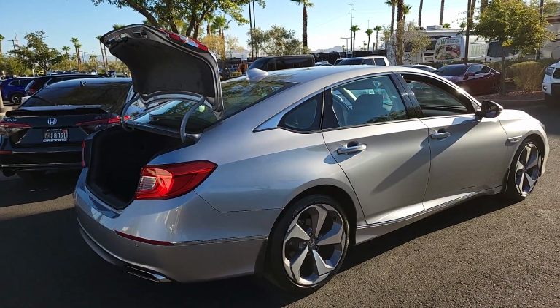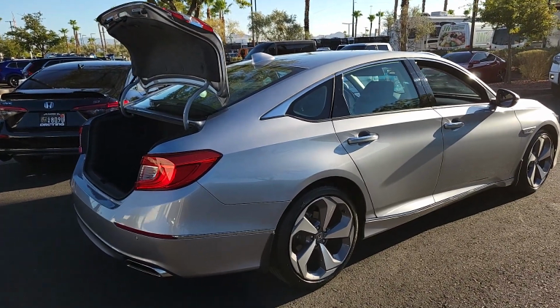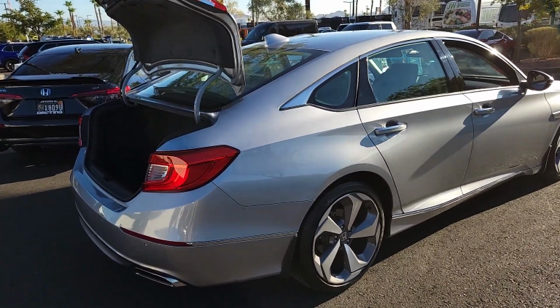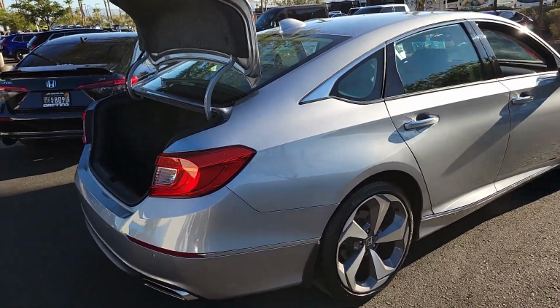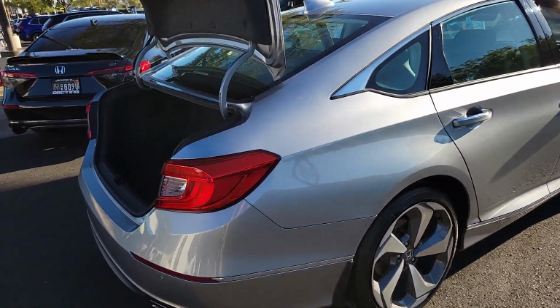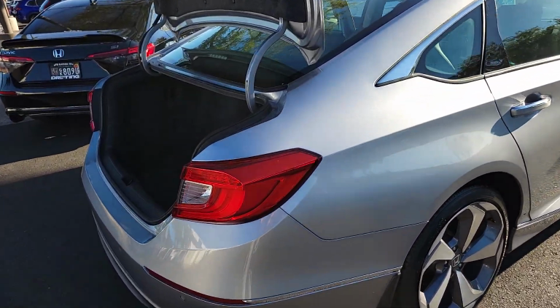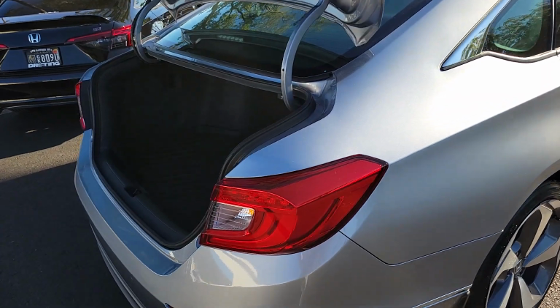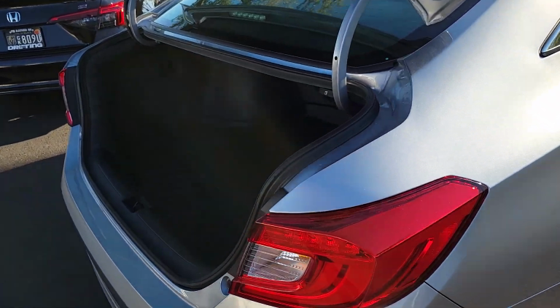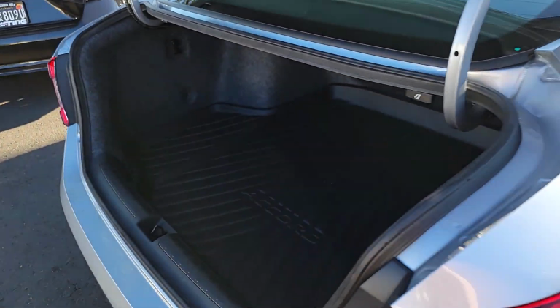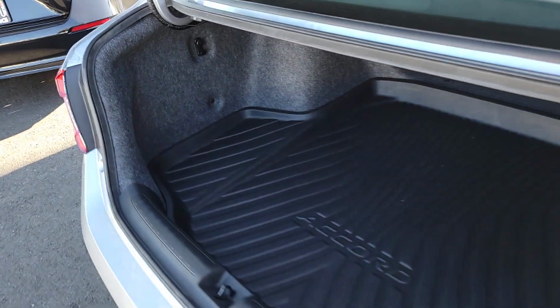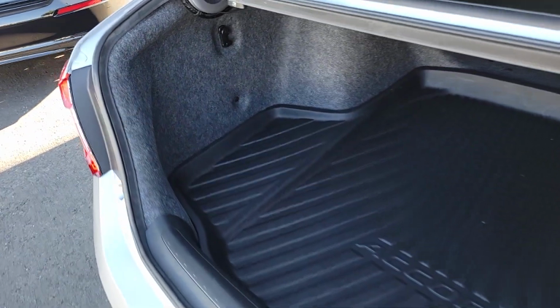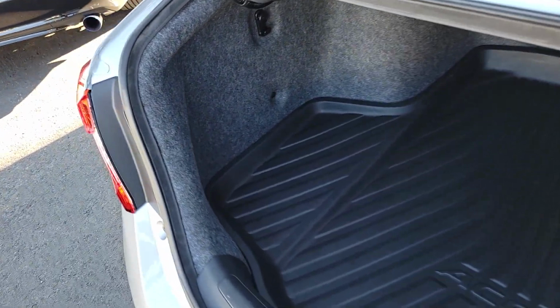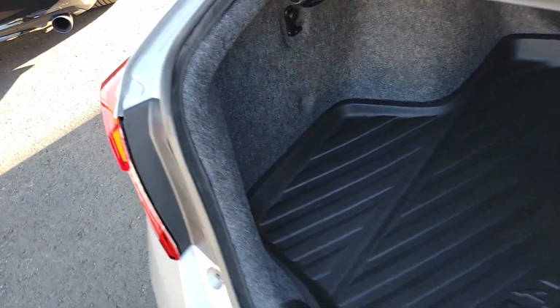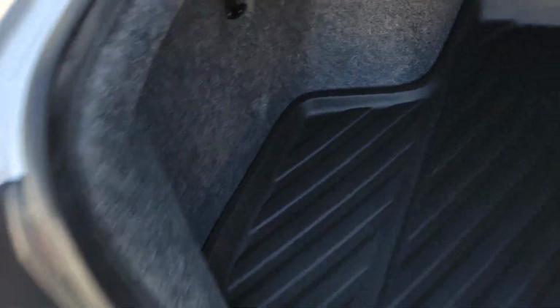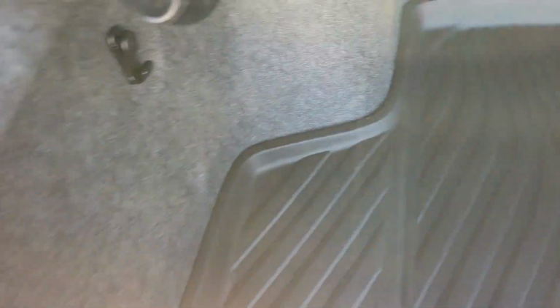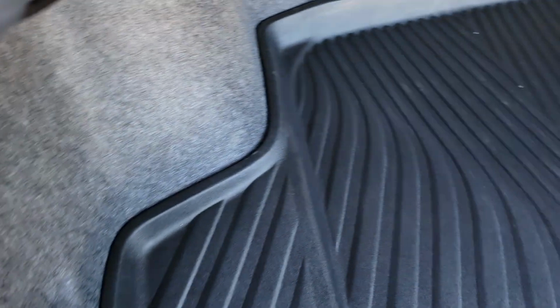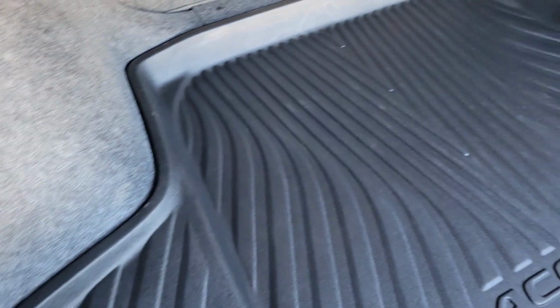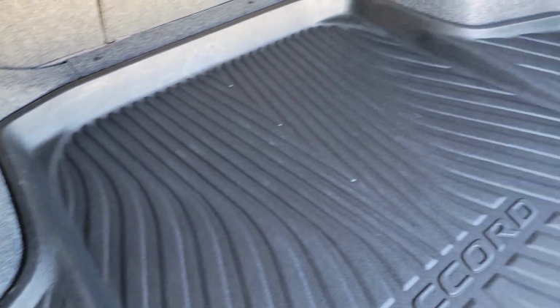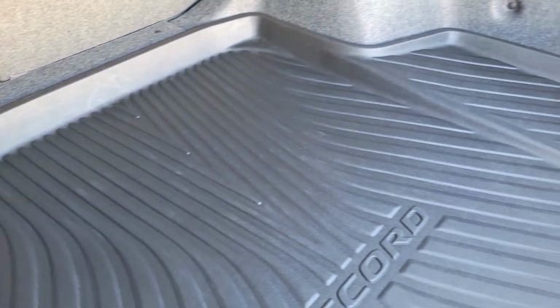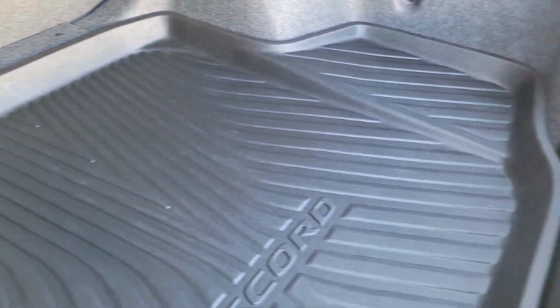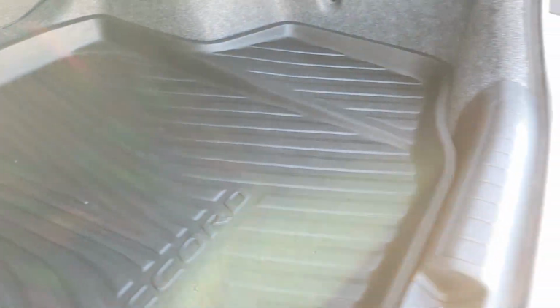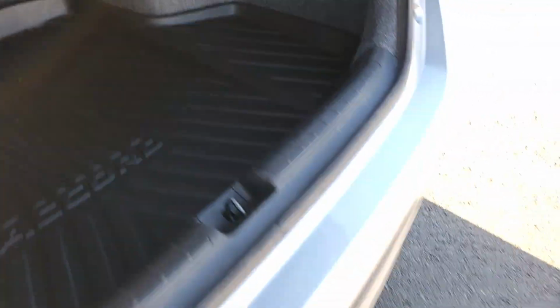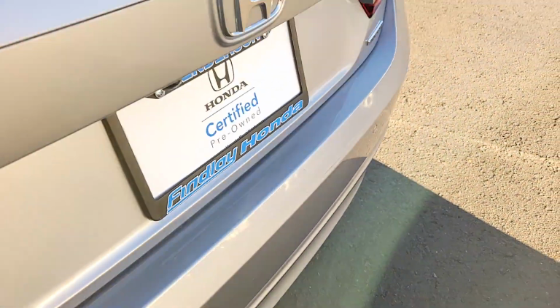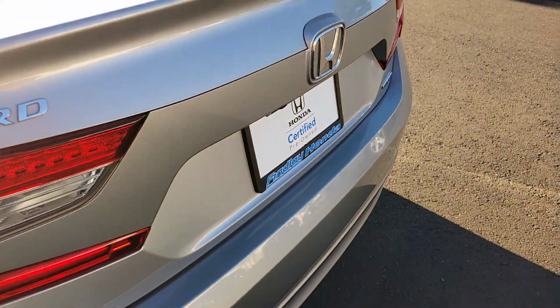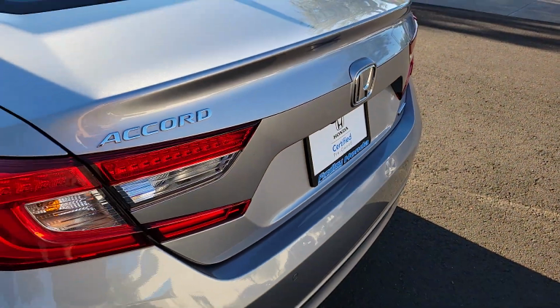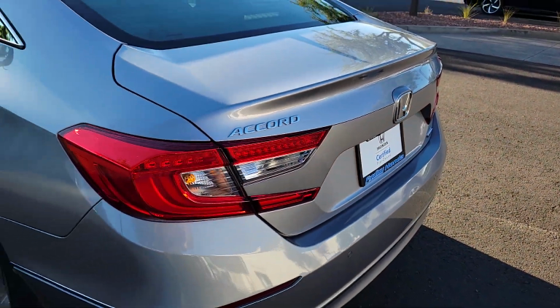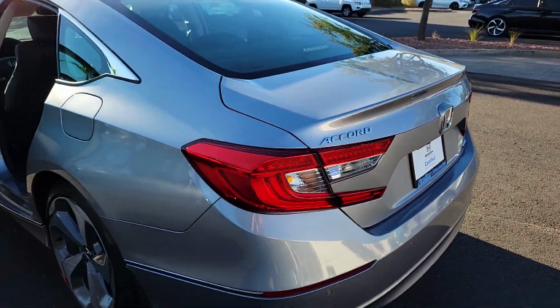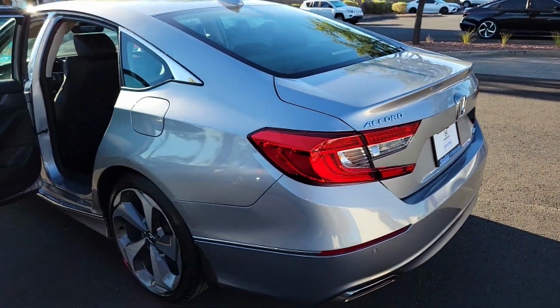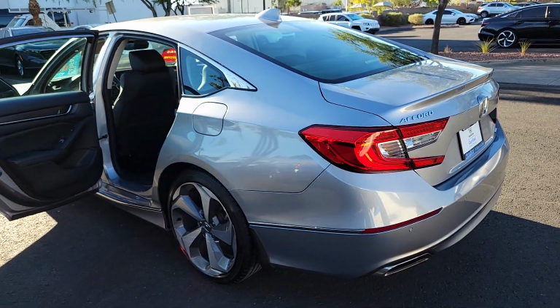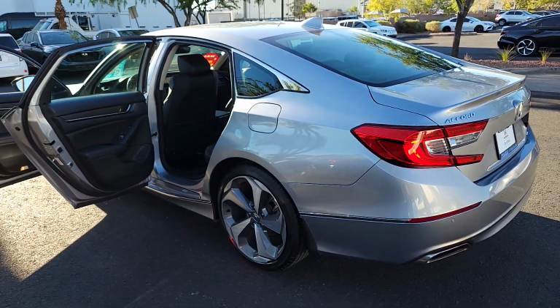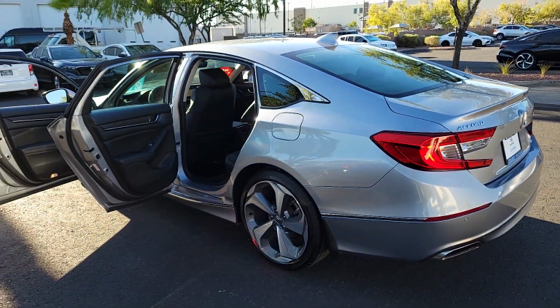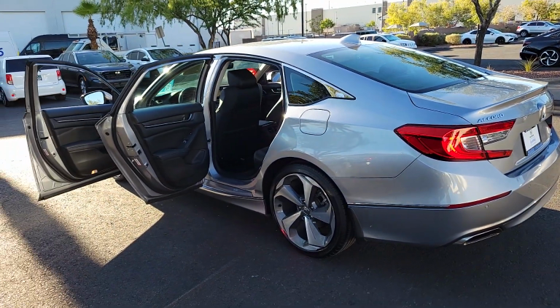It's no wonder the Accord has become an industry icon. These are just some of the great options this vehicle comes with: Pre-Collision System, Woodgrain Interior Trim, Backup Camera, Heated Rear Seat, Blind Spot Monitor, Dual Zone AC.